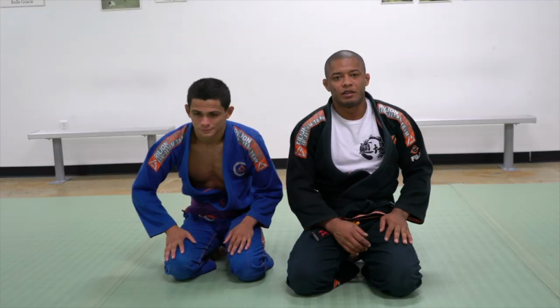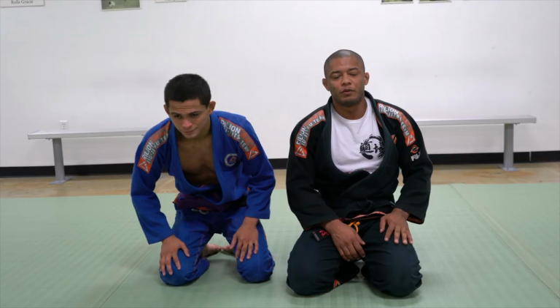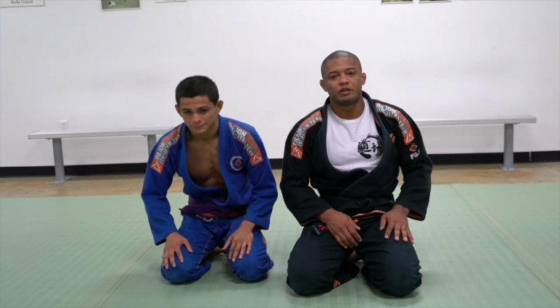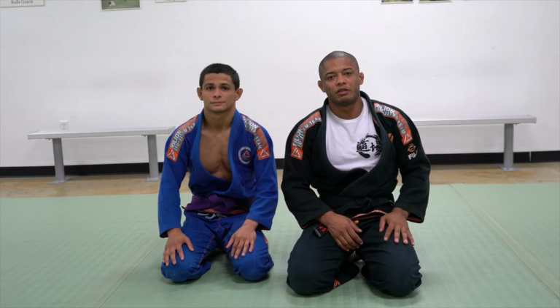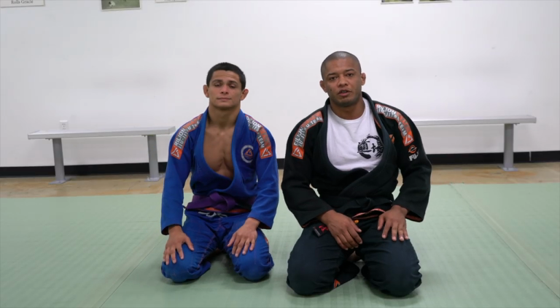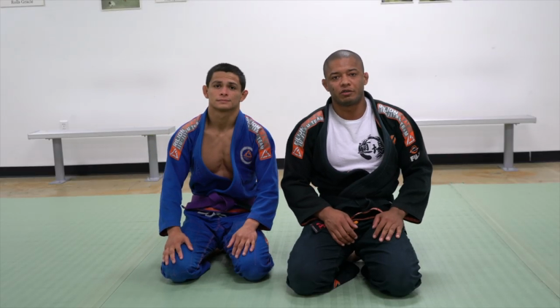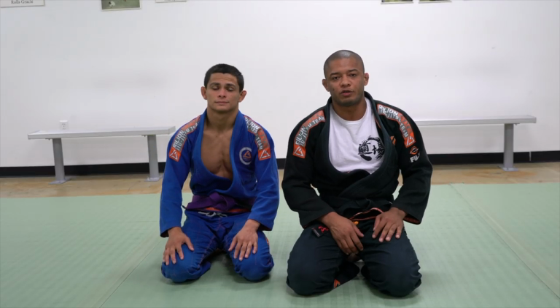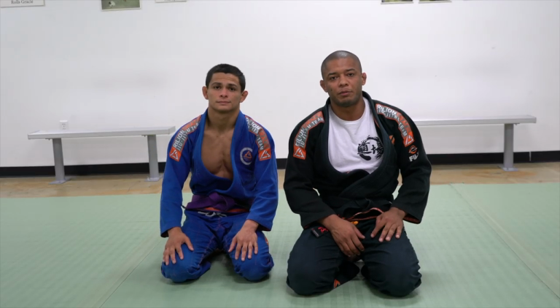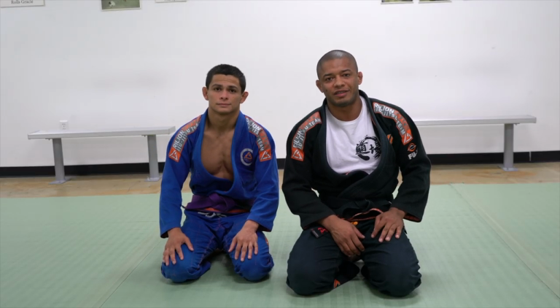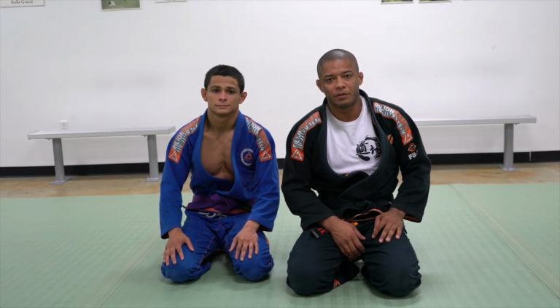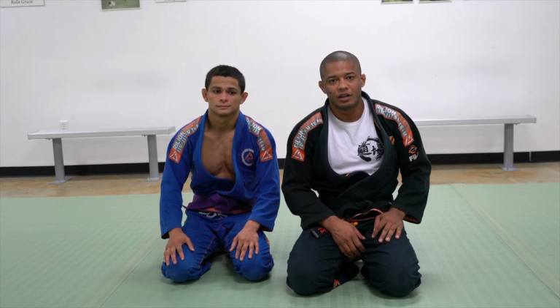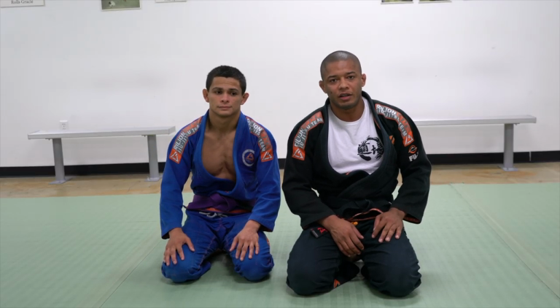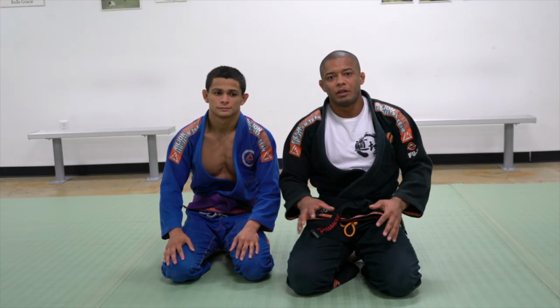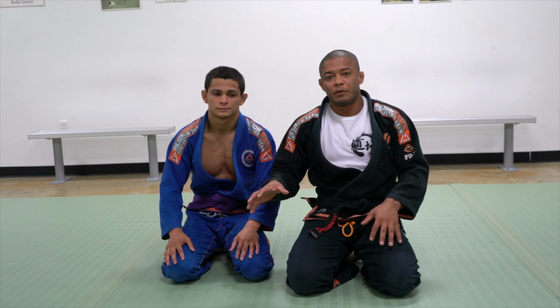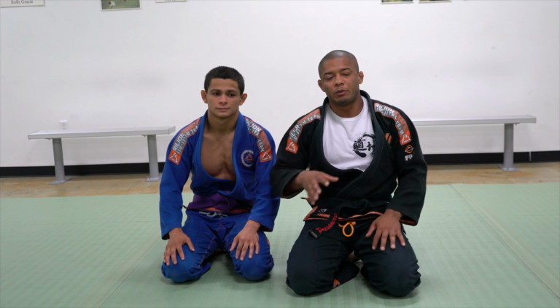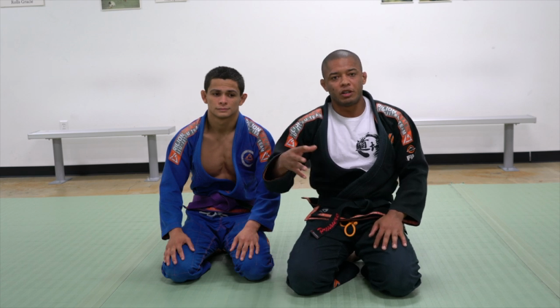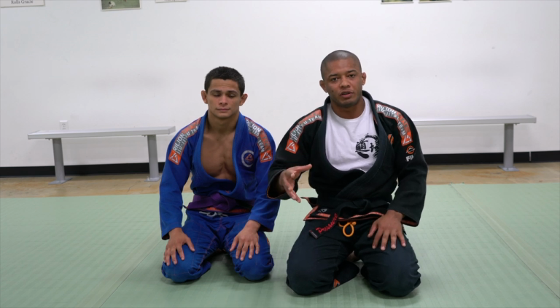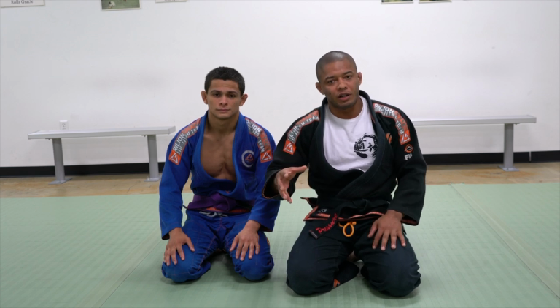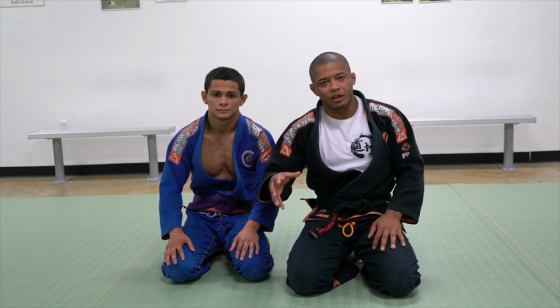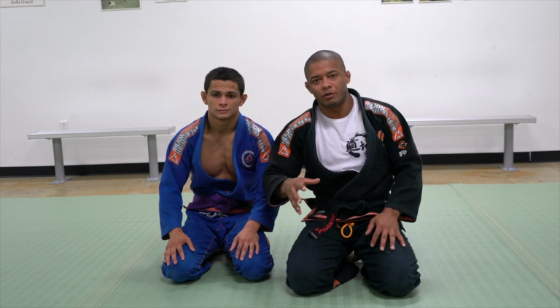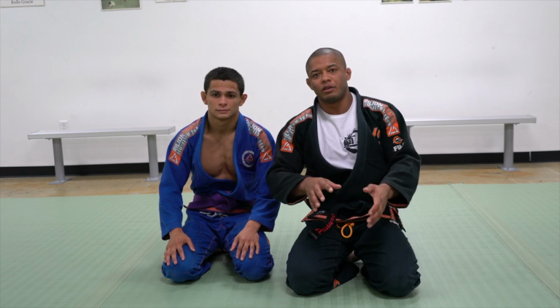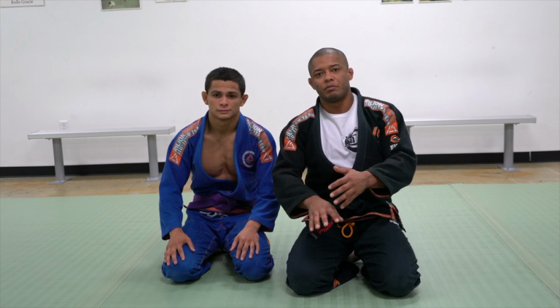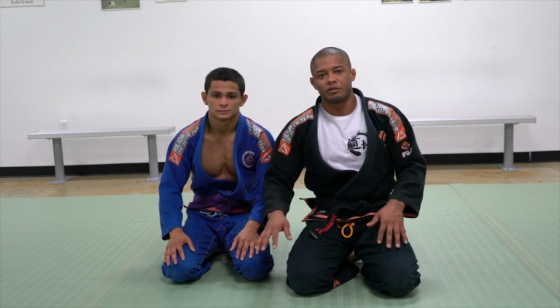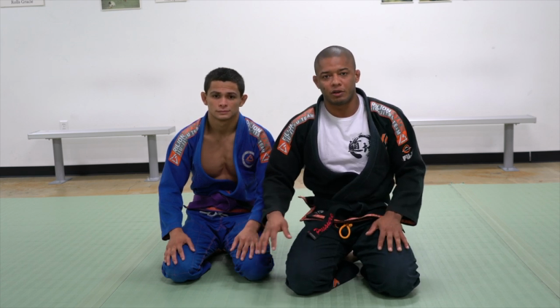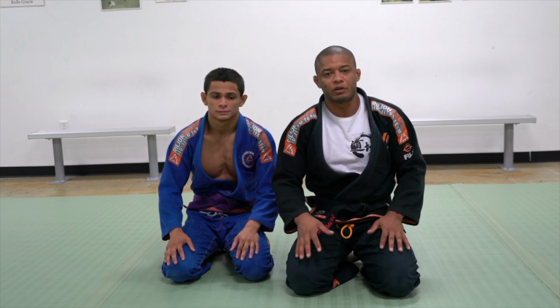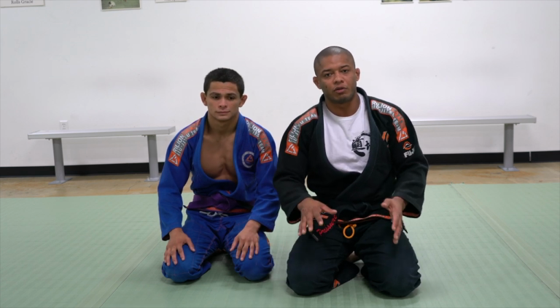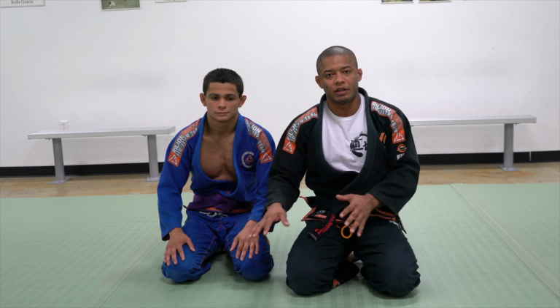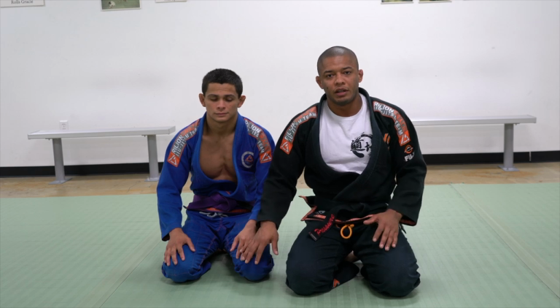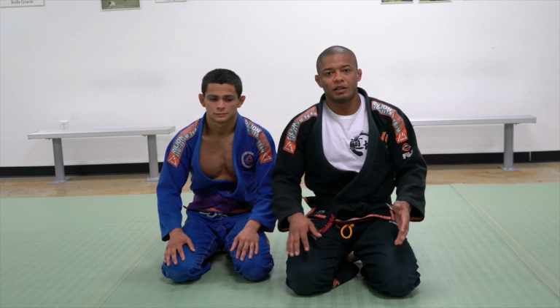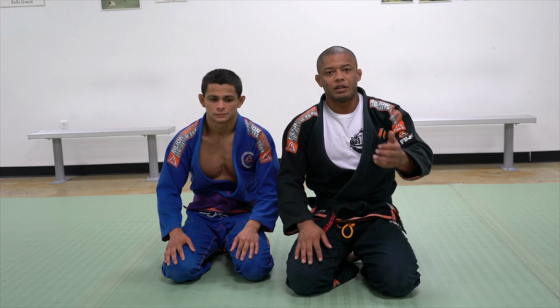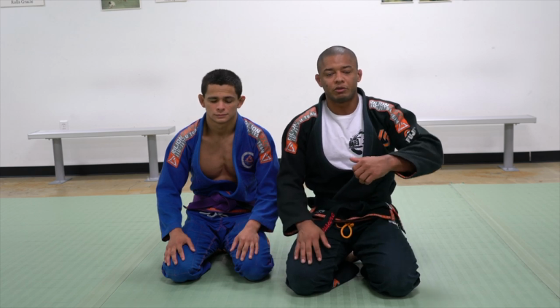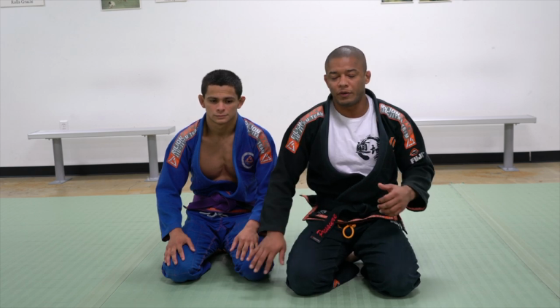Hello everyone, today I'd like to demonstrate the straight armlock. First I'm going to demonstrate the correct way to apply it, and then how to defend.